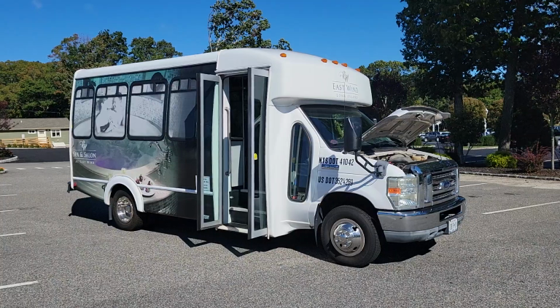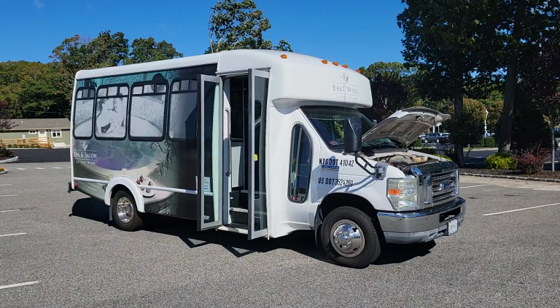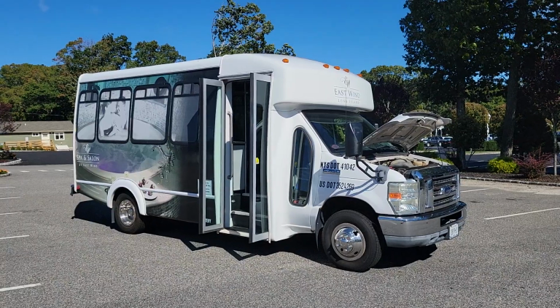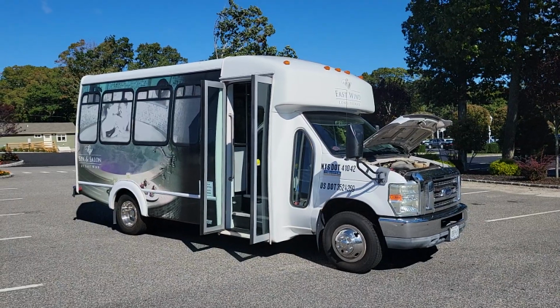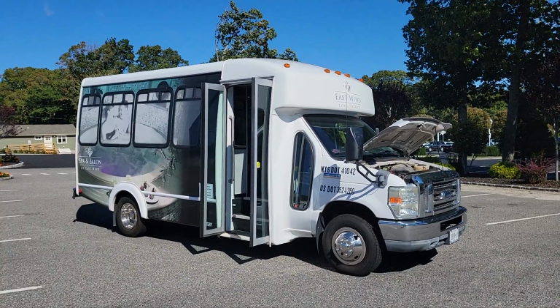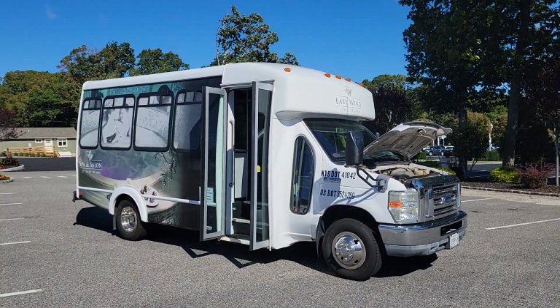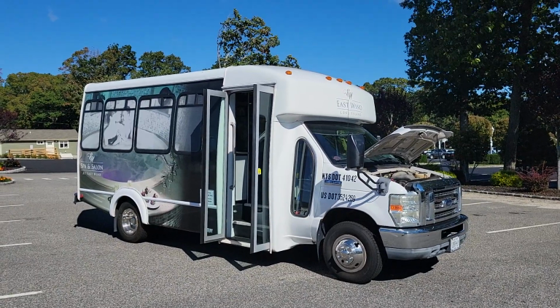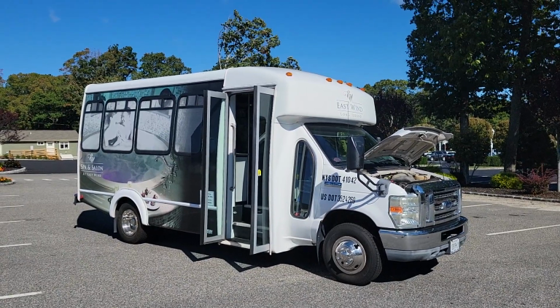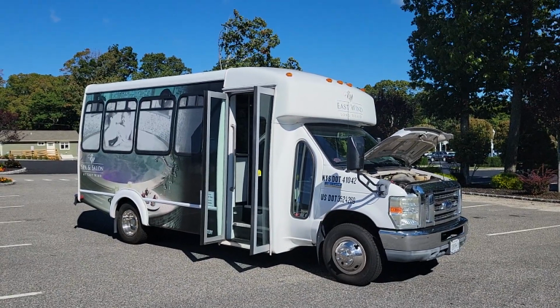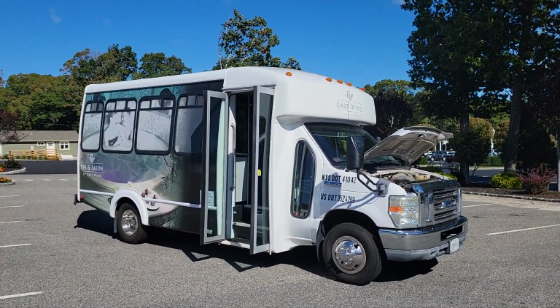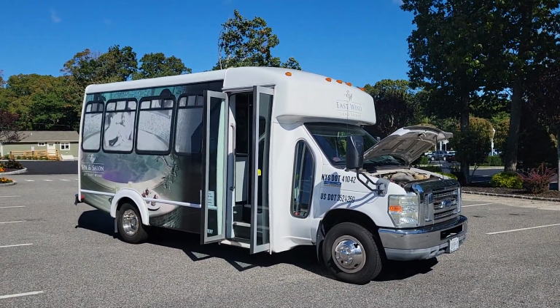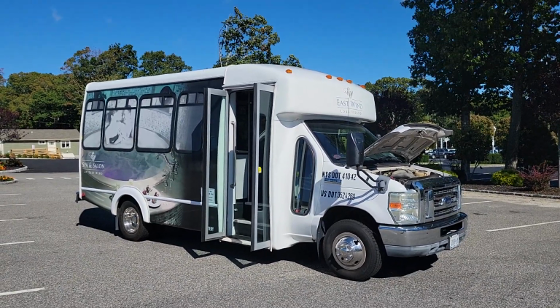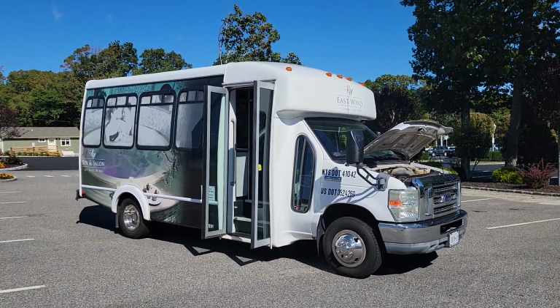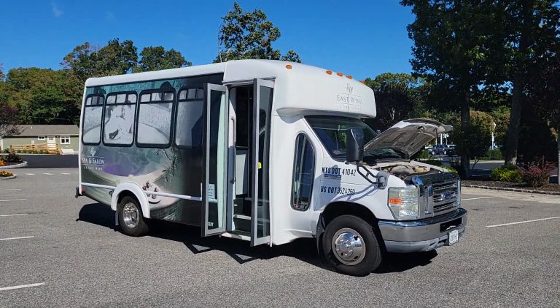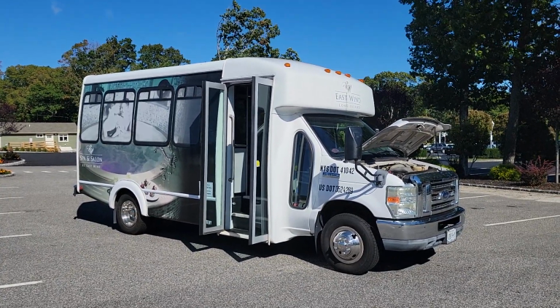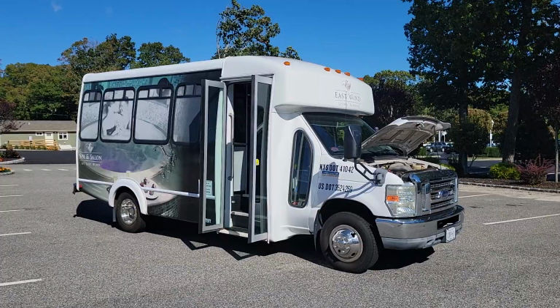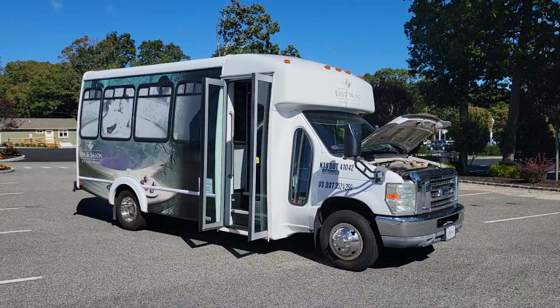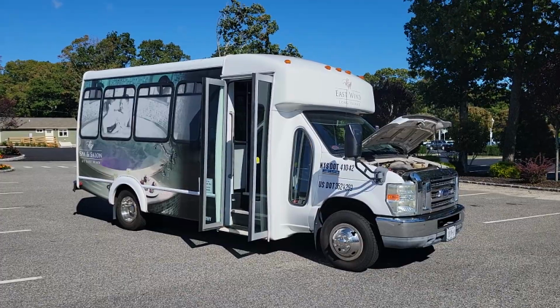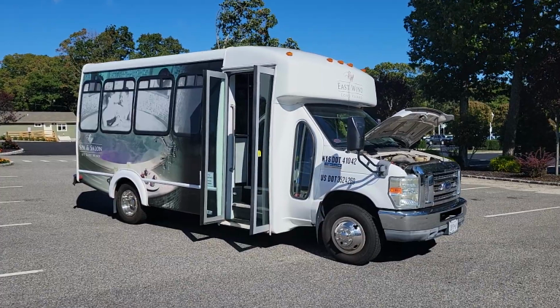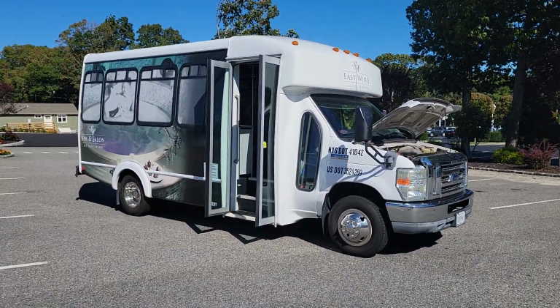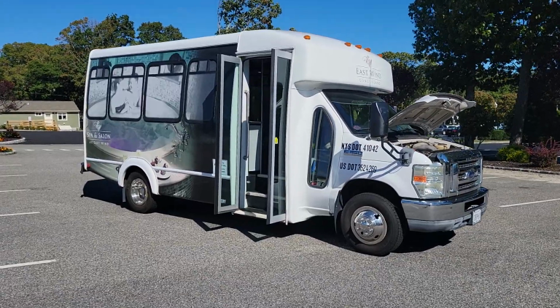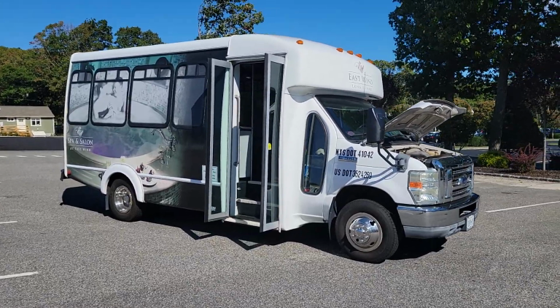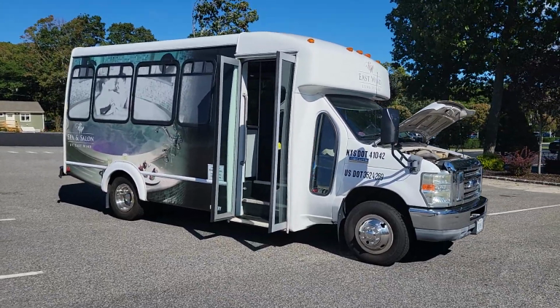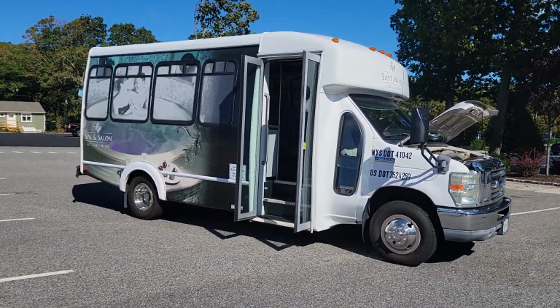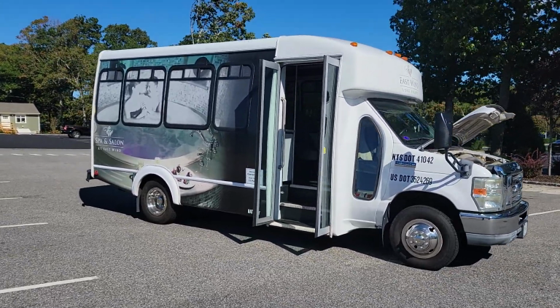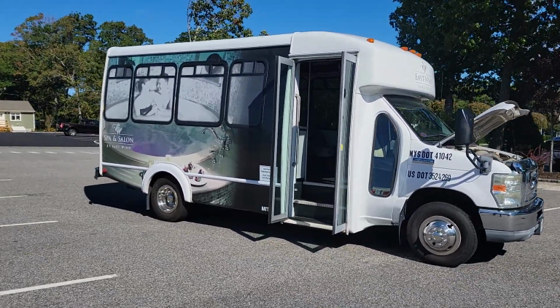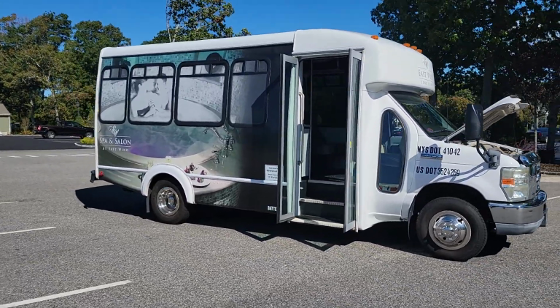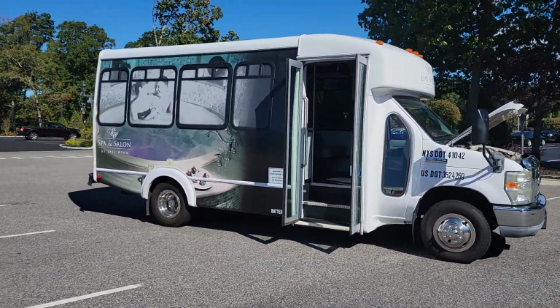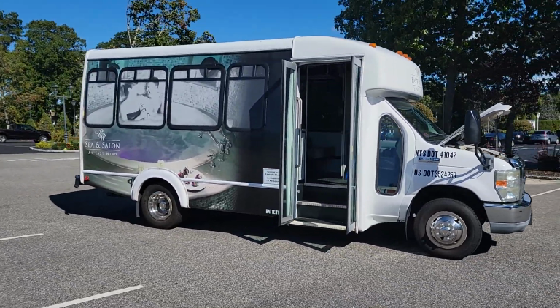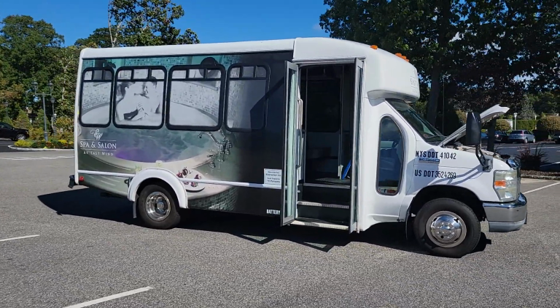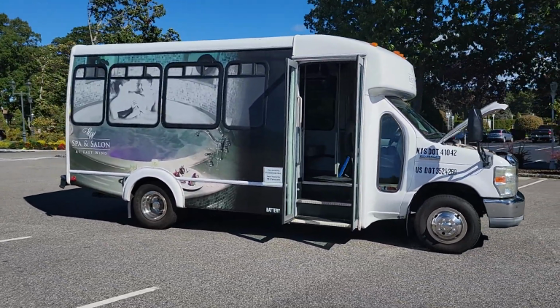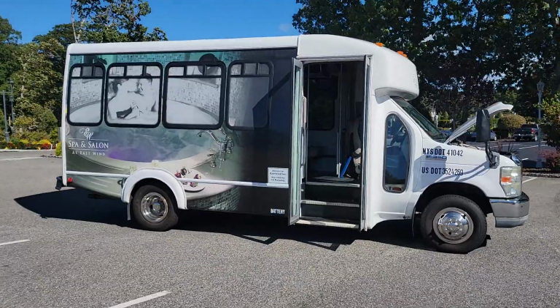Hey guys, thanks for joining us today. Mike here at Weeby Autos. Today we have a 2010 E350 Tour Bus. It's a 15 passenger bus. Super low miles. Ready to go.